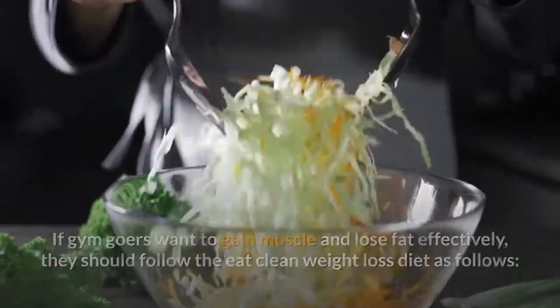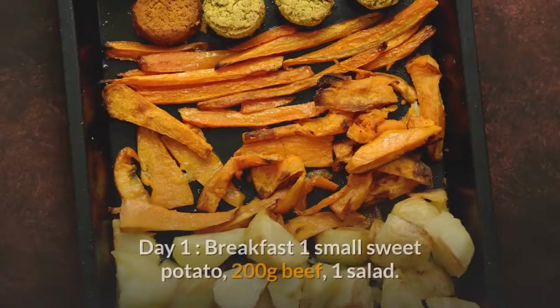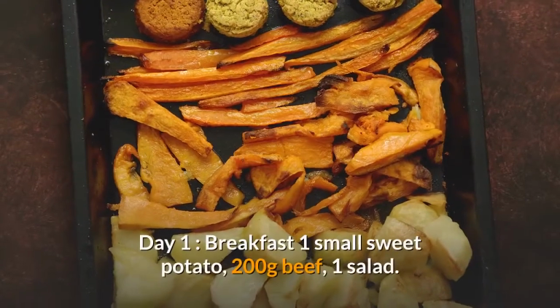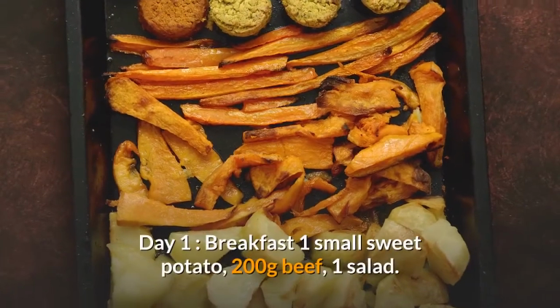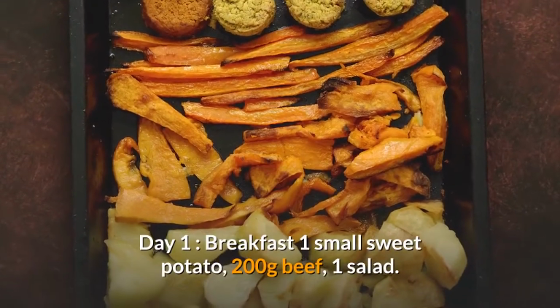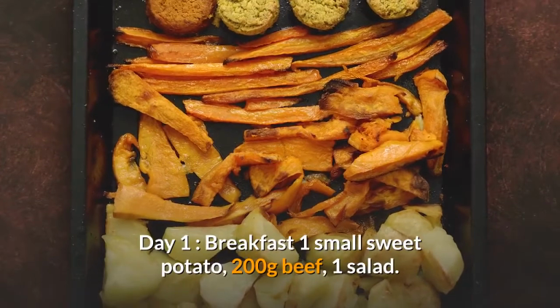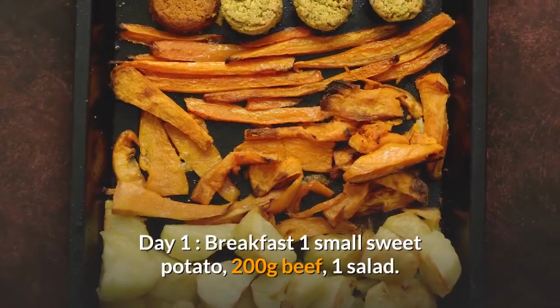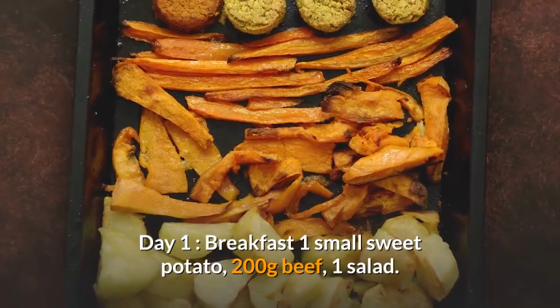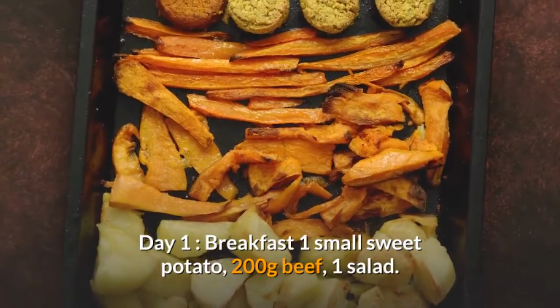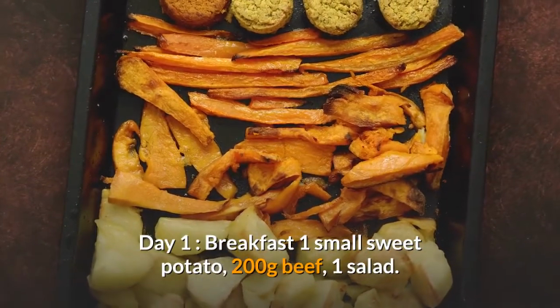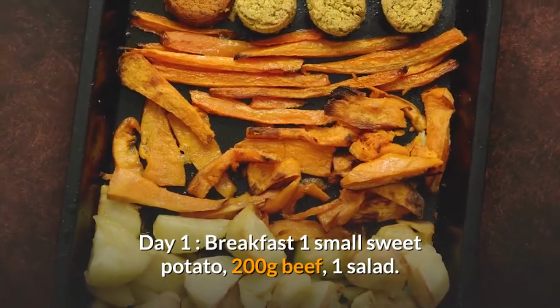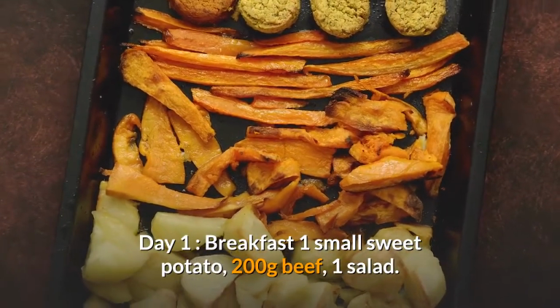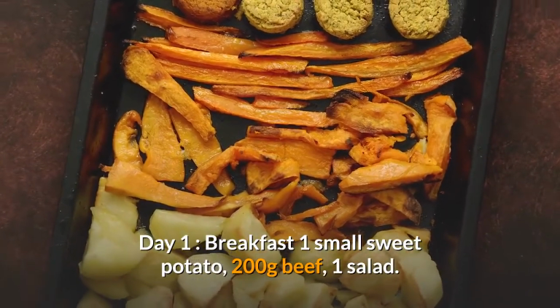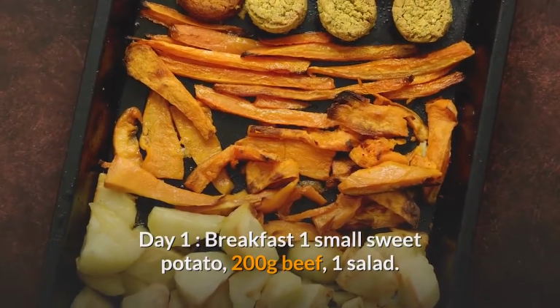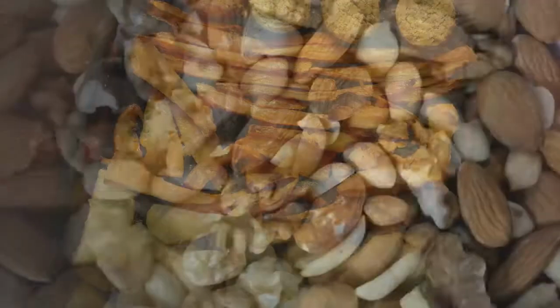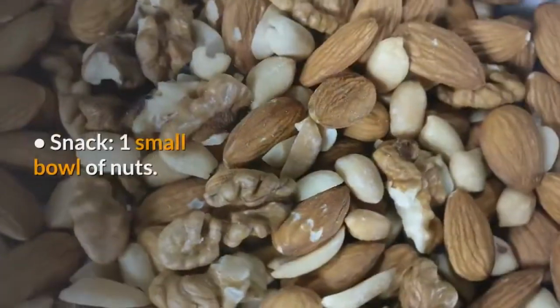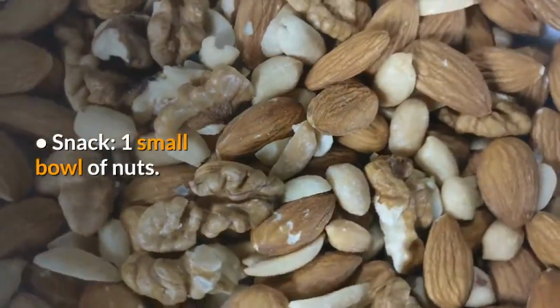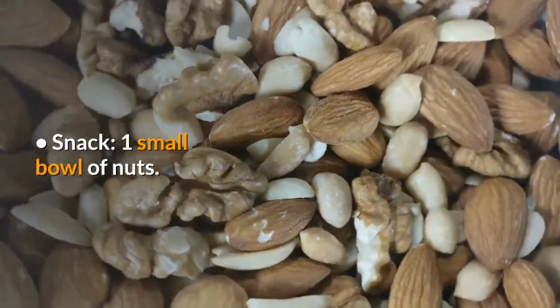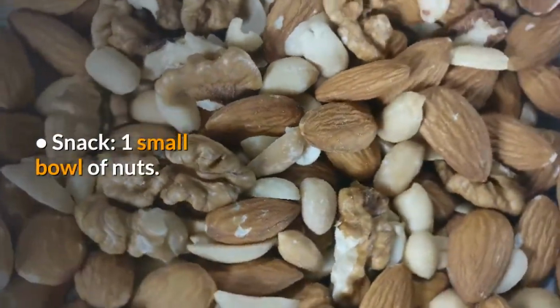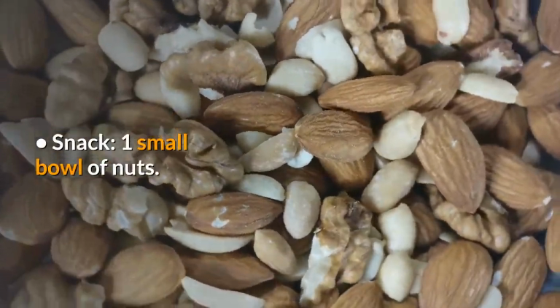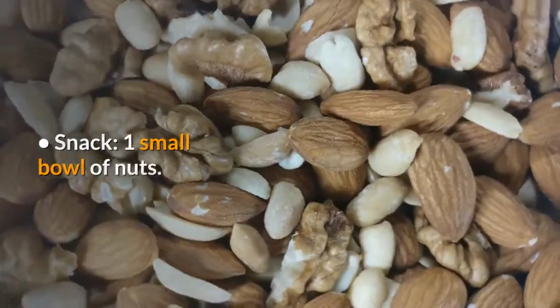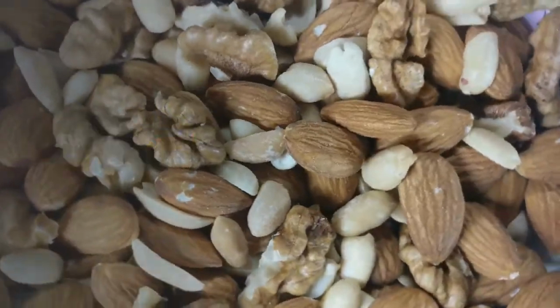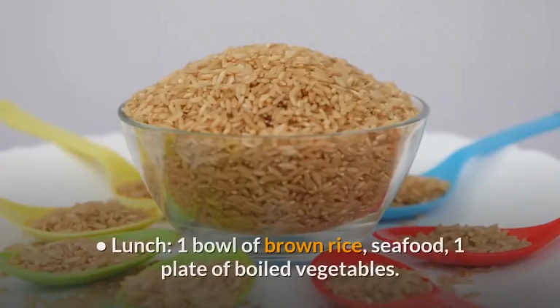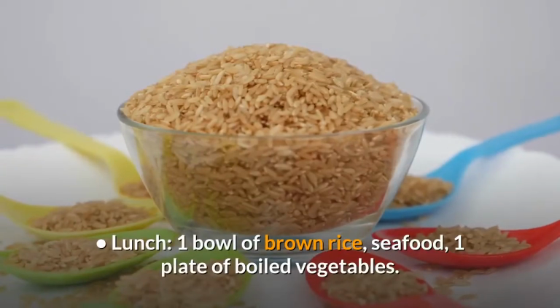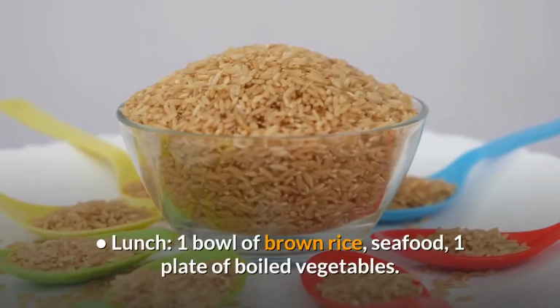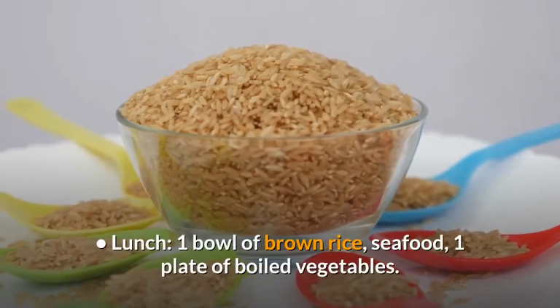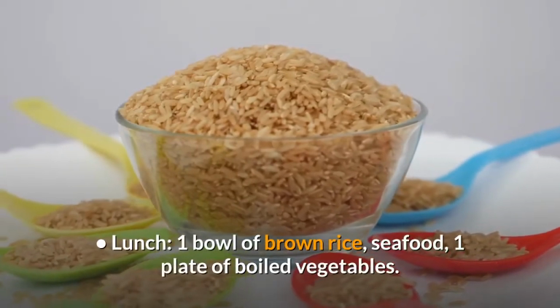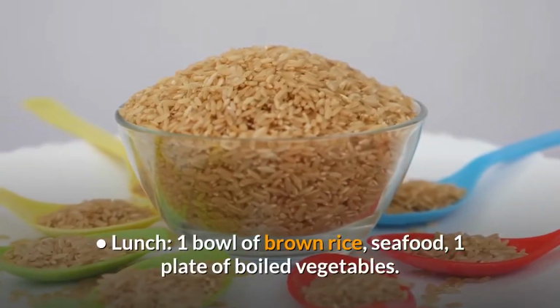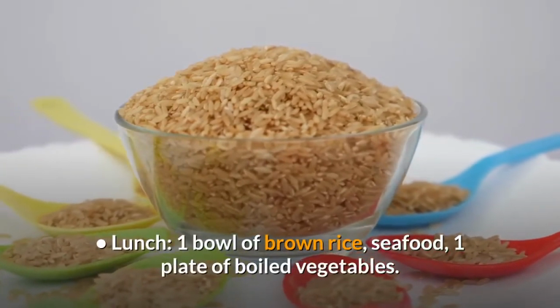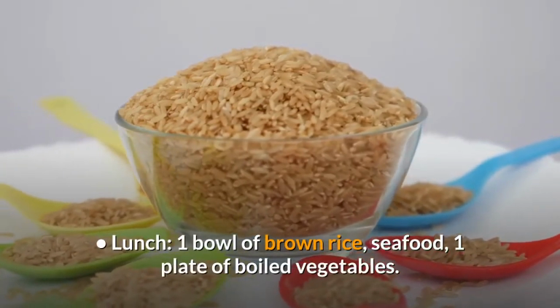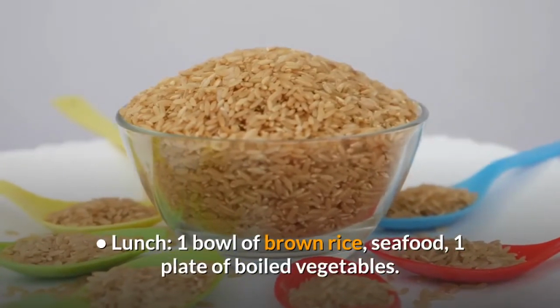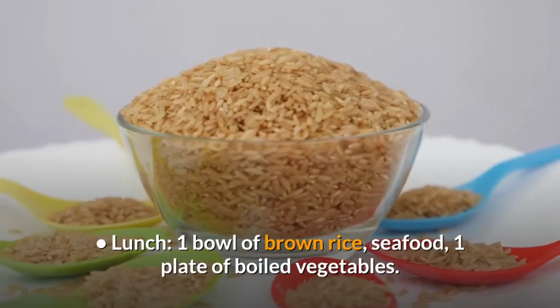Day 1 – Breakfast: 1 small sweet potato, 200g beef, 1 salad. Snack – 1 small bowl of nuts. Lunch – 1 bowl of brown rice, seafood, 1 plate of boiled vegetables.